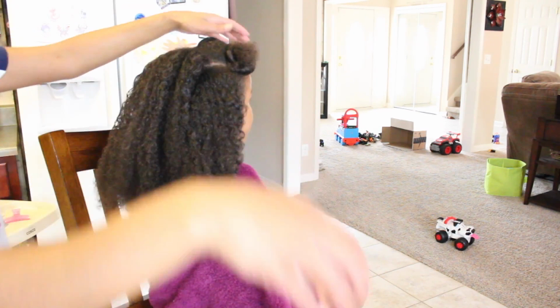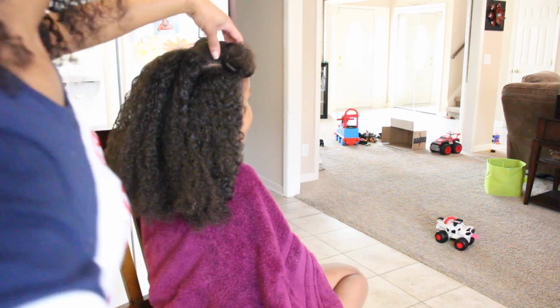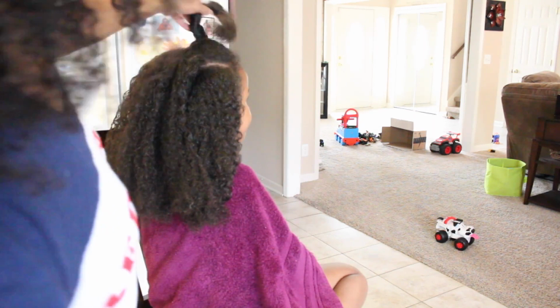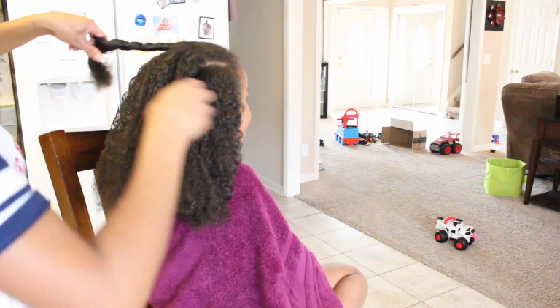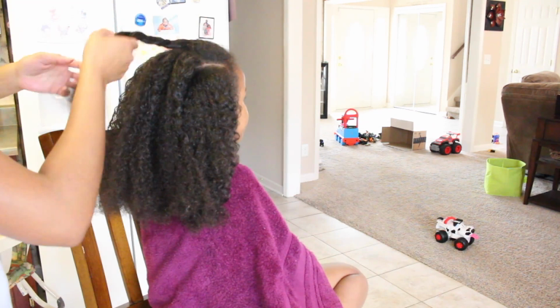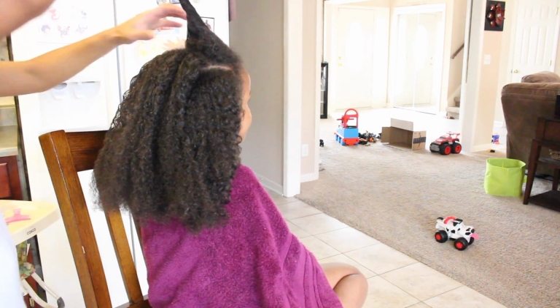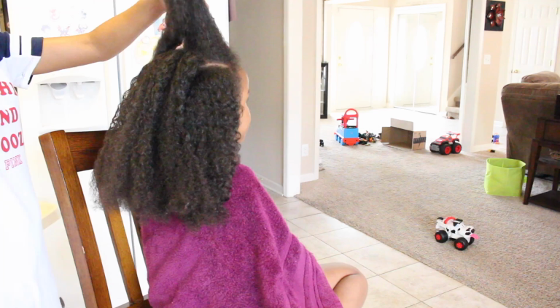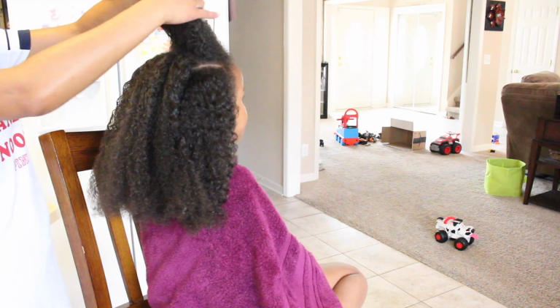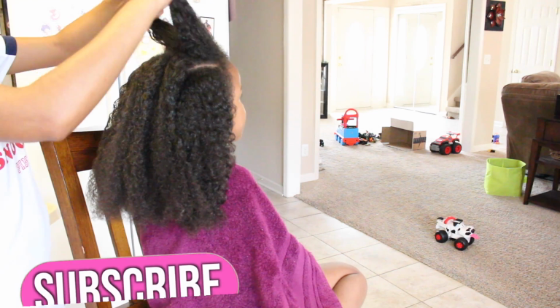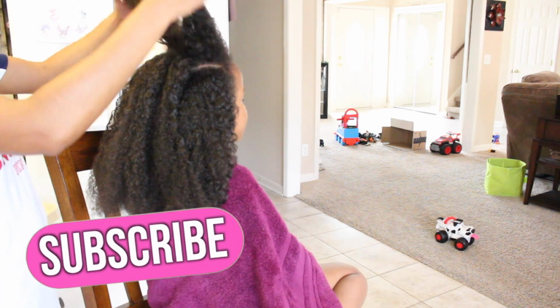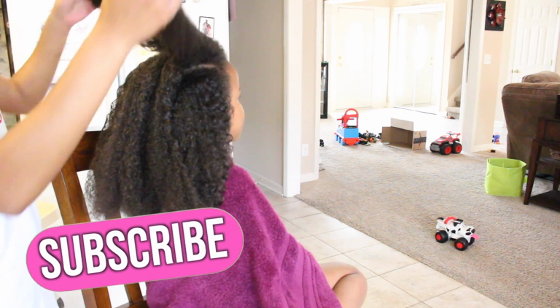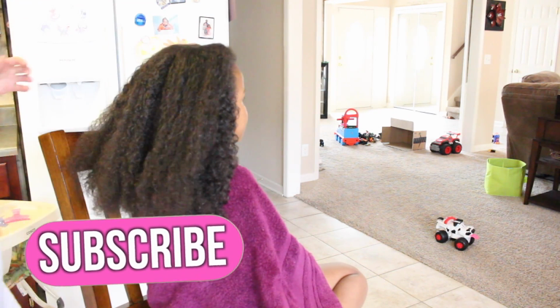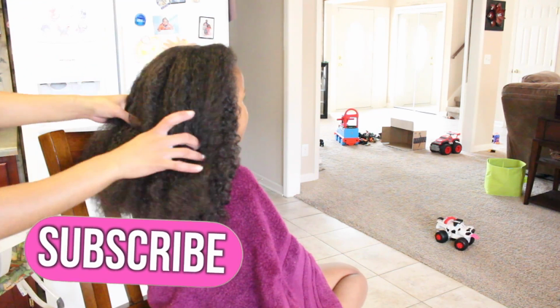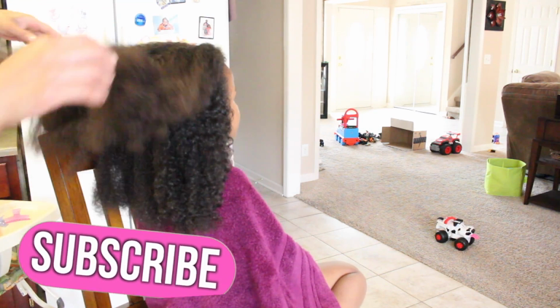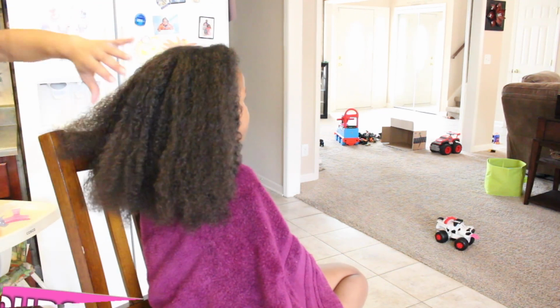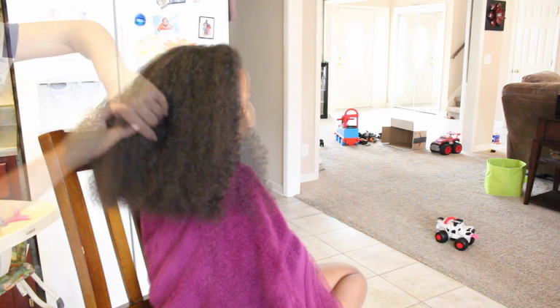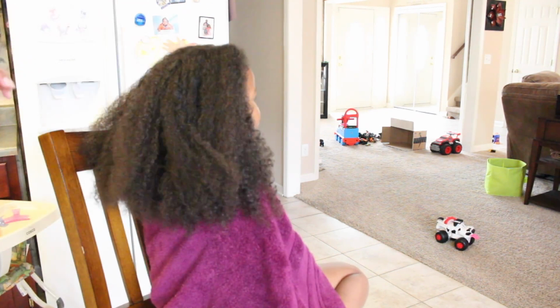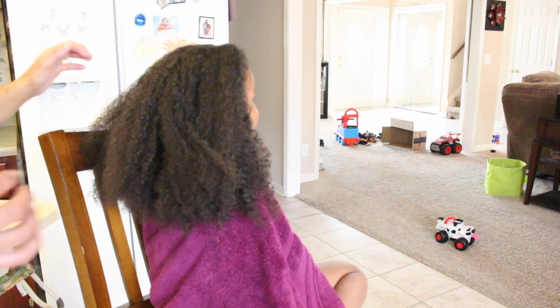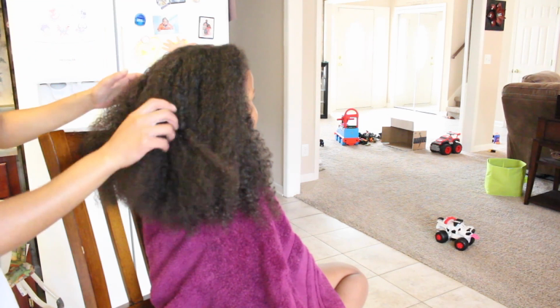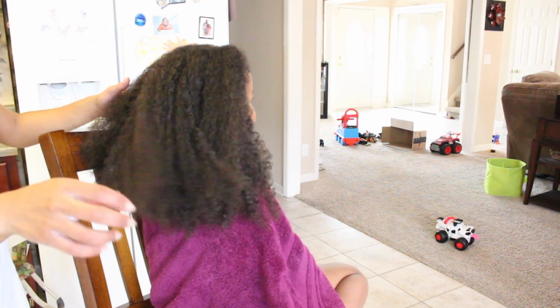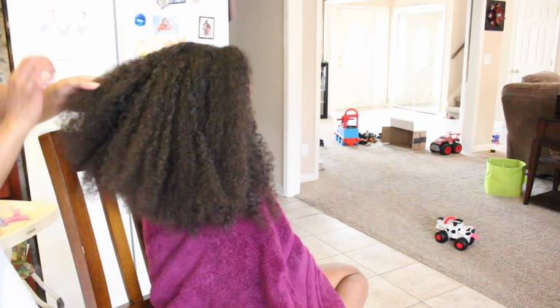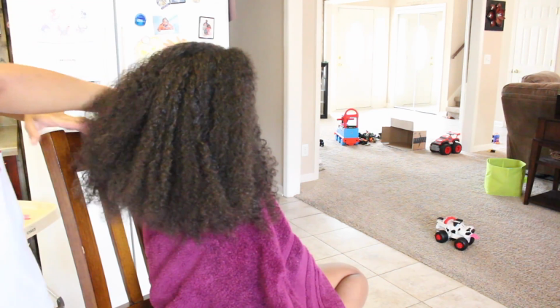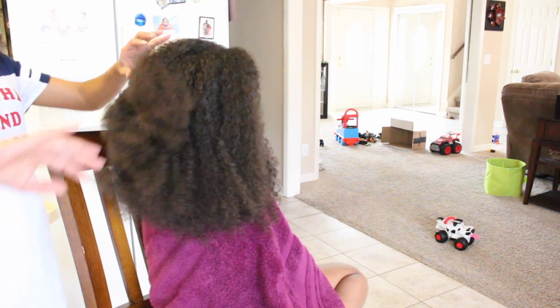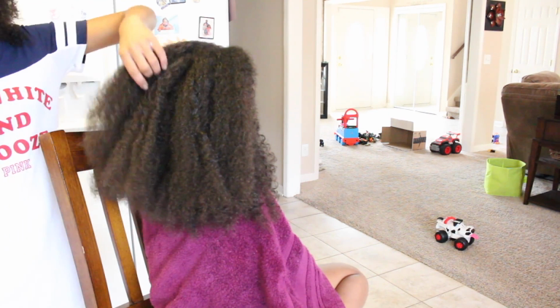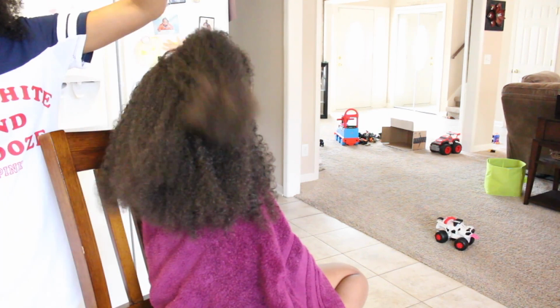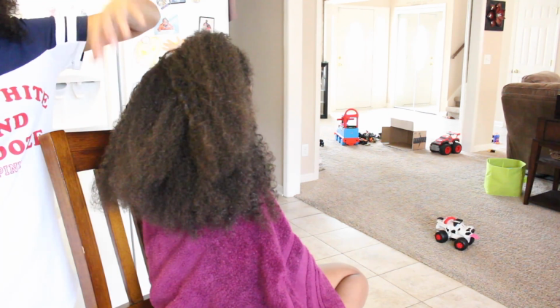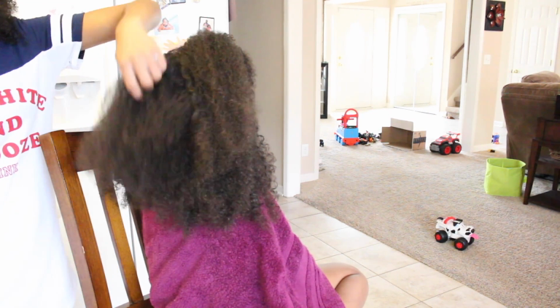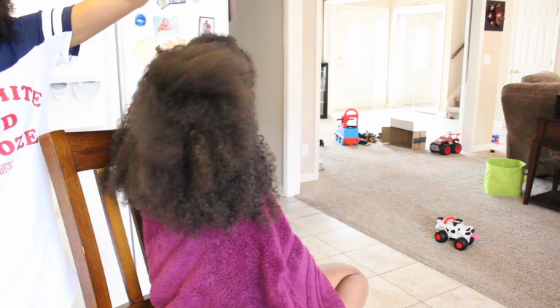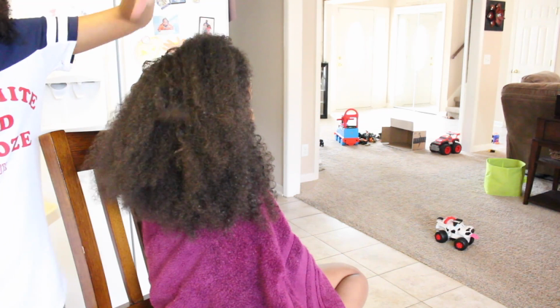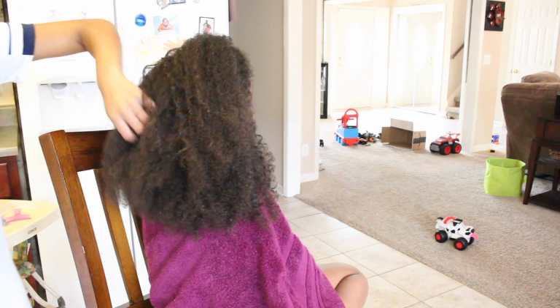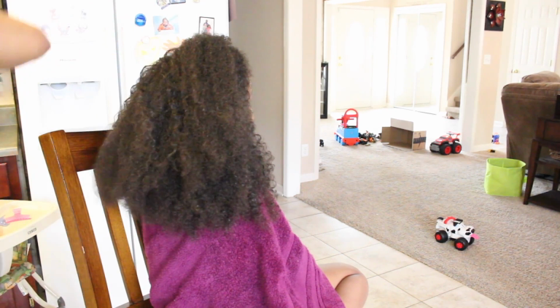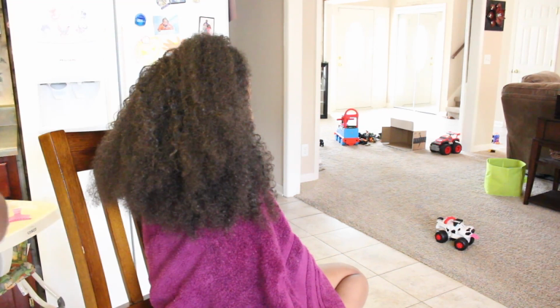I also recorded the style that I did on her hair that day, so that video will be out soon. Make sure you subscribe so you can see it when it's ready. If you liked the video, please give it a thumbs up. If you have any questions or comments, please leave them below and I'll see you guys in my next video.